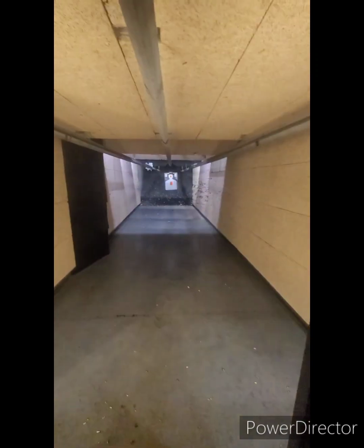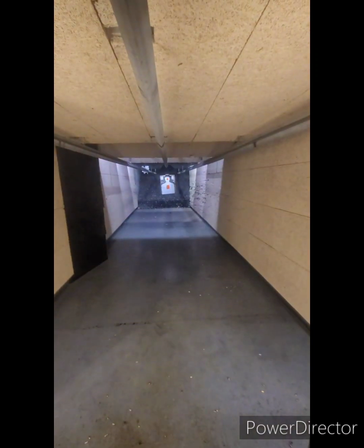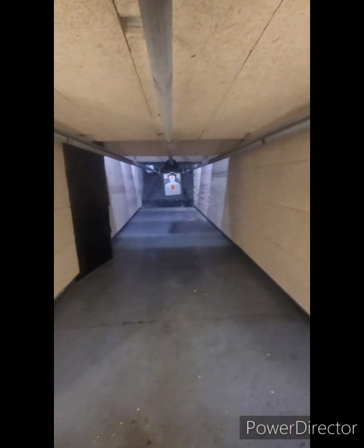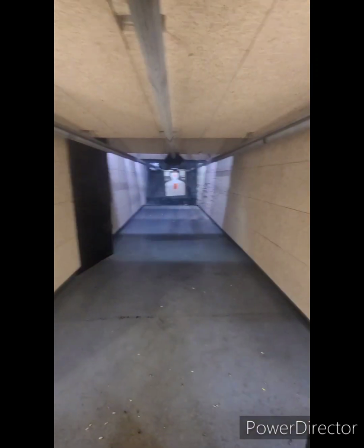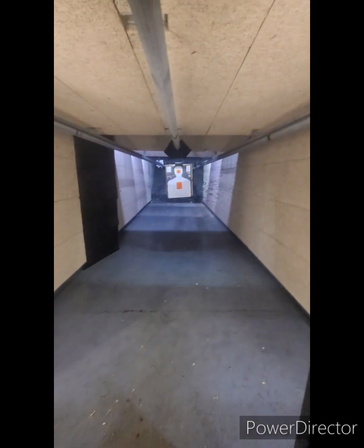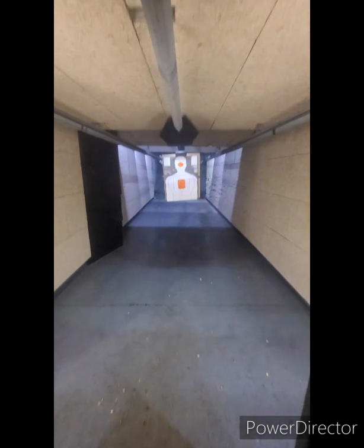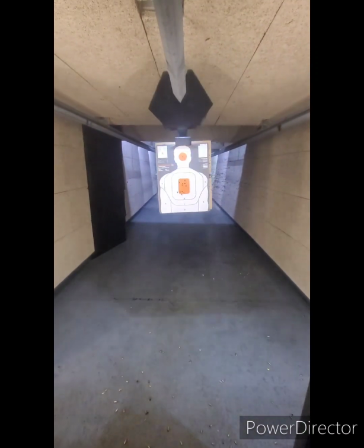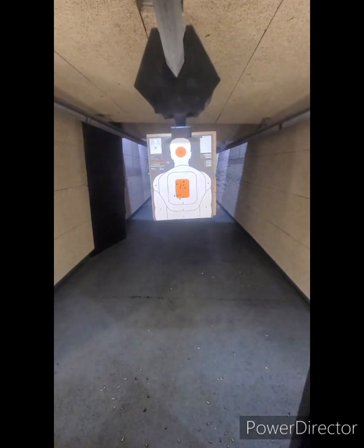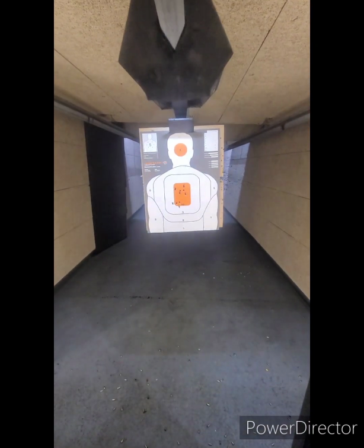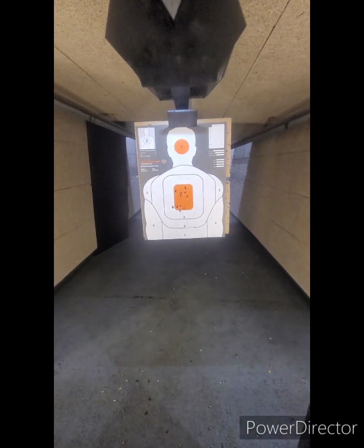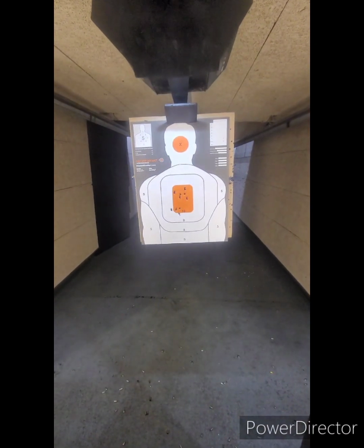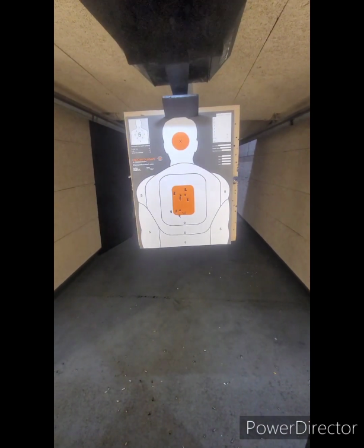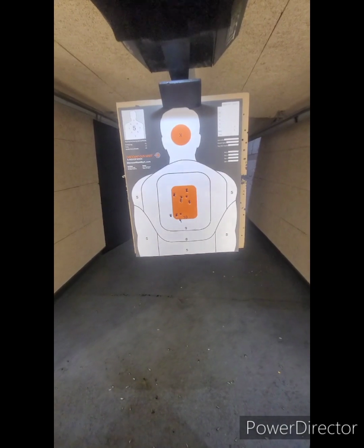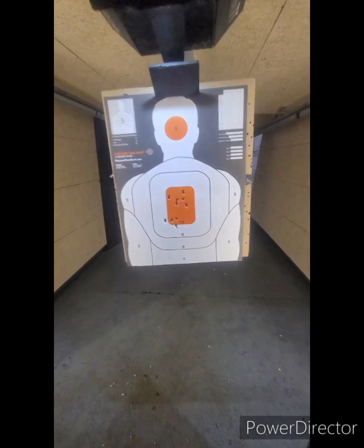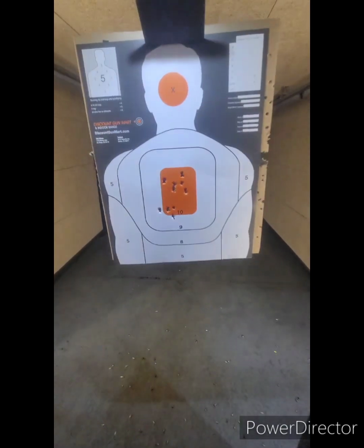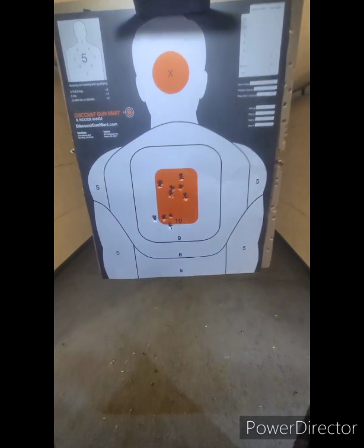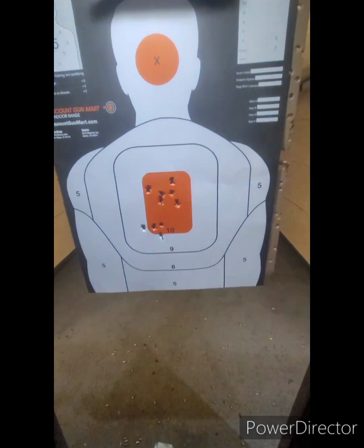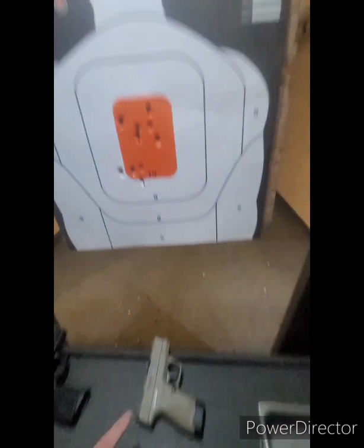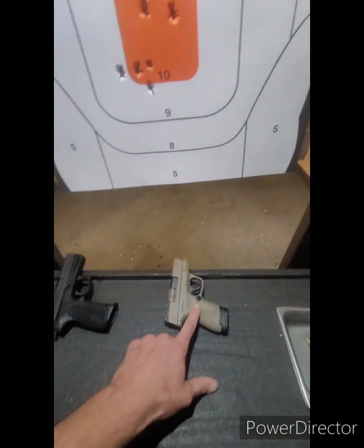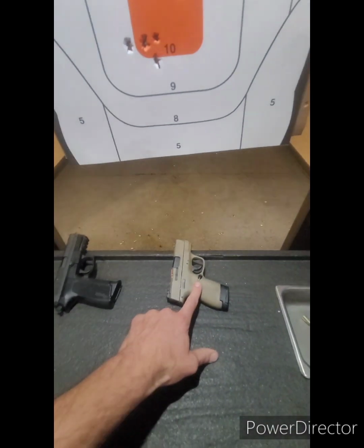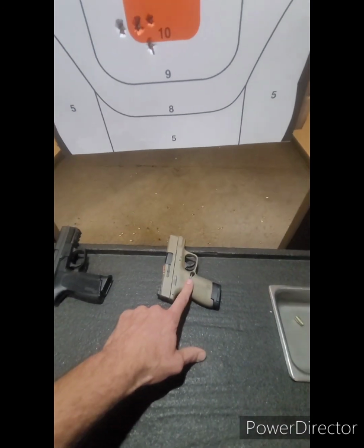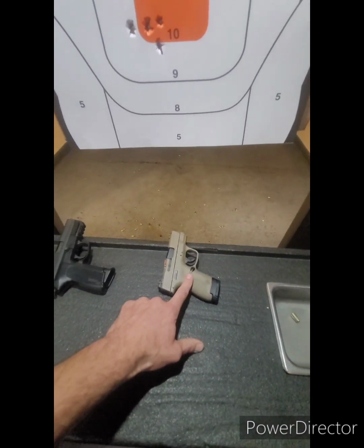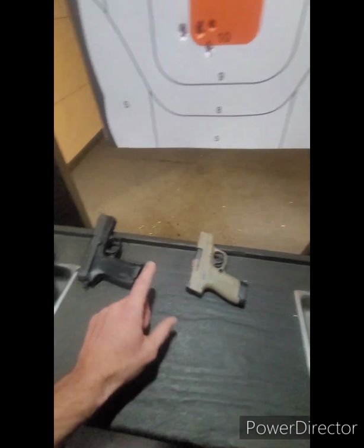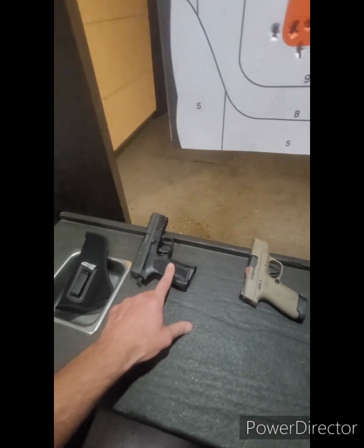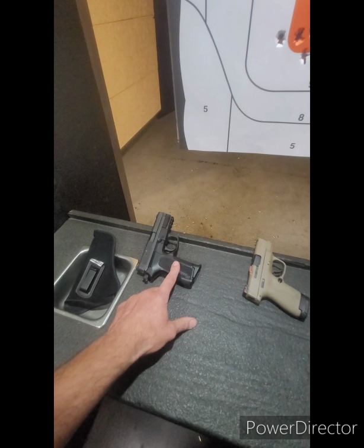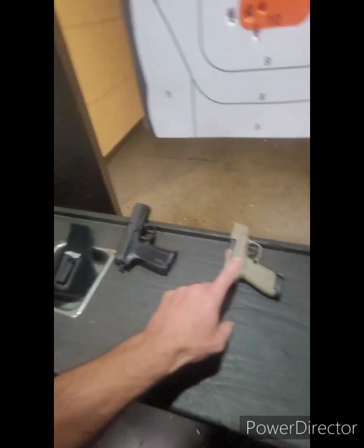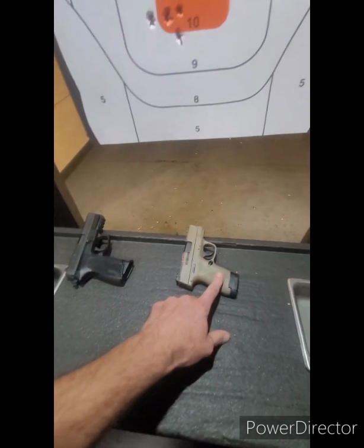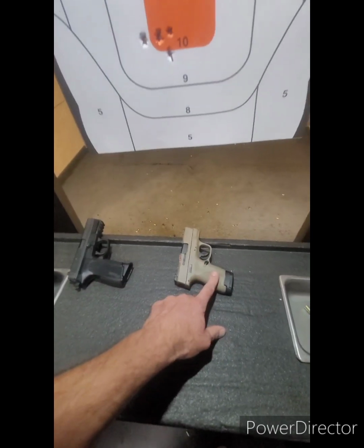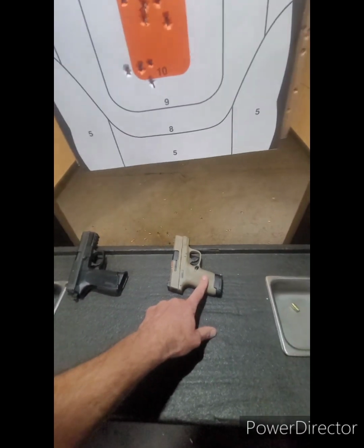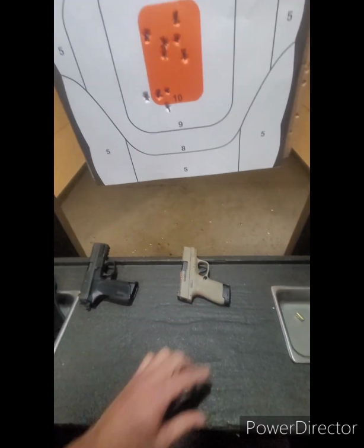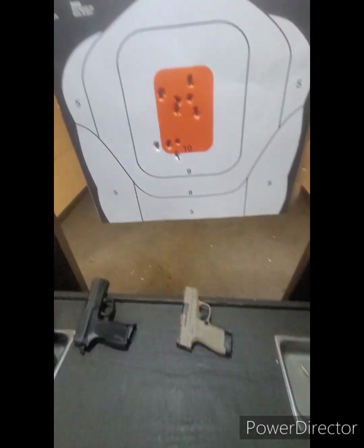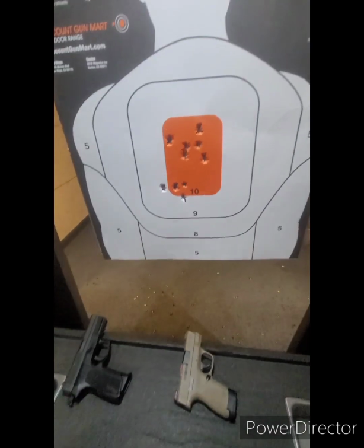Let's bring this thing home and see the results. Not bad, not too bad. That thing jumps though — this one has a lot more kick. This one is just smooth sailing. This one, it feels like you're shooting a freaking rocket.